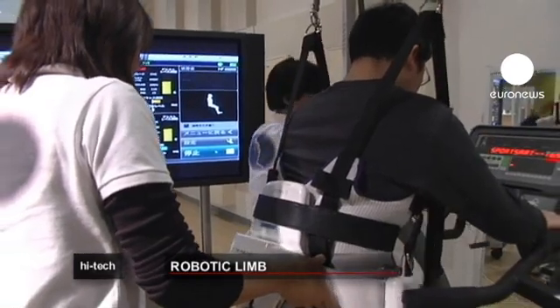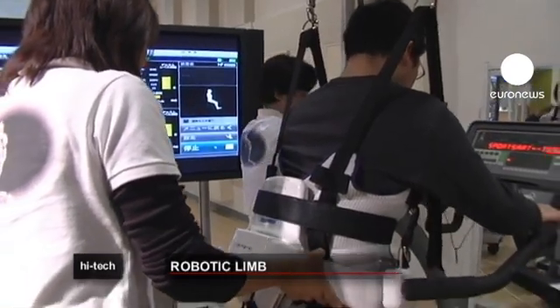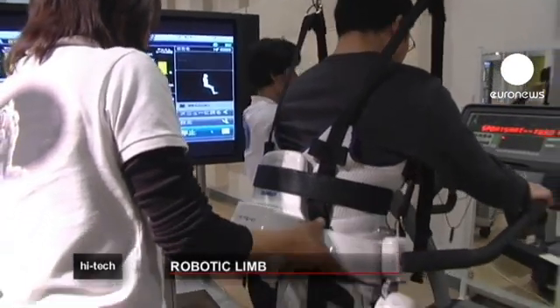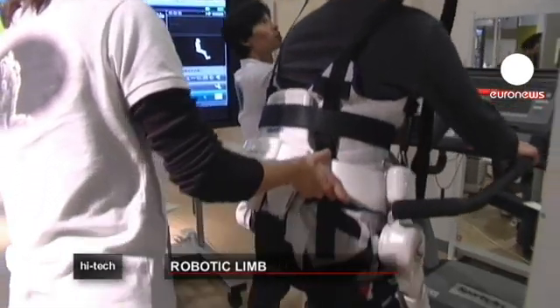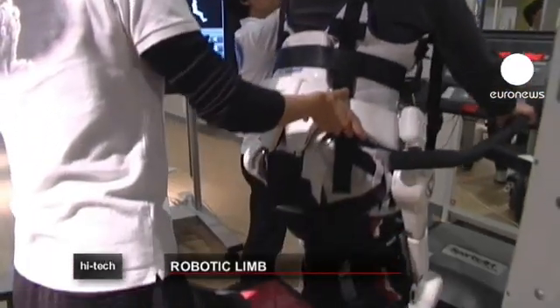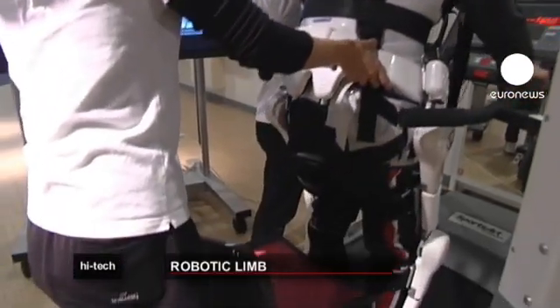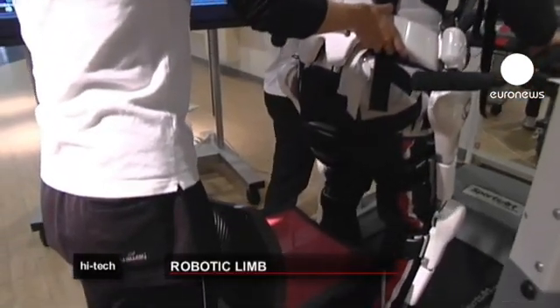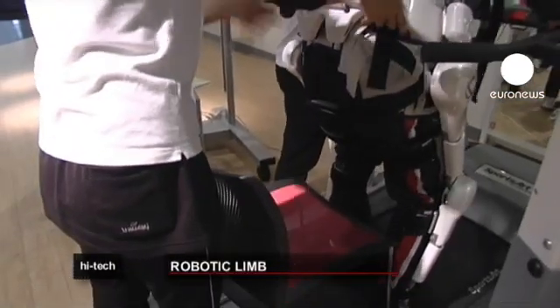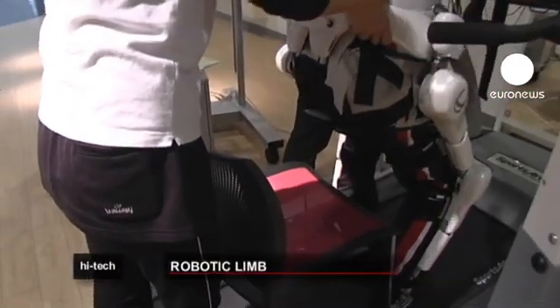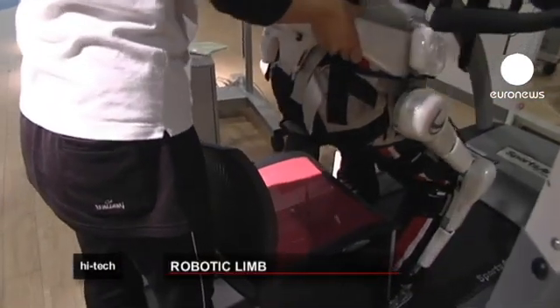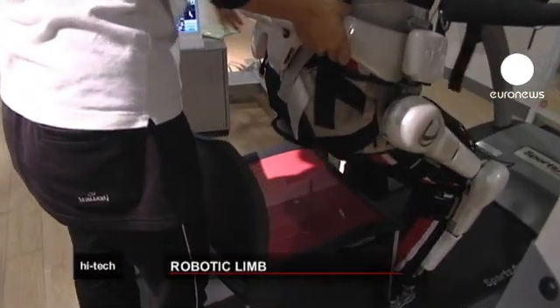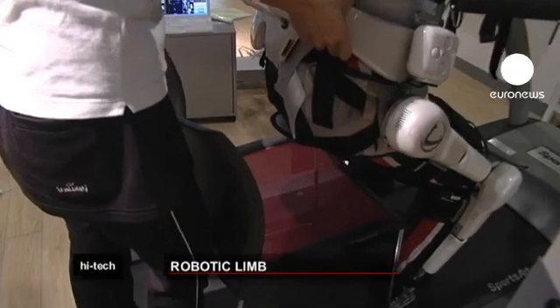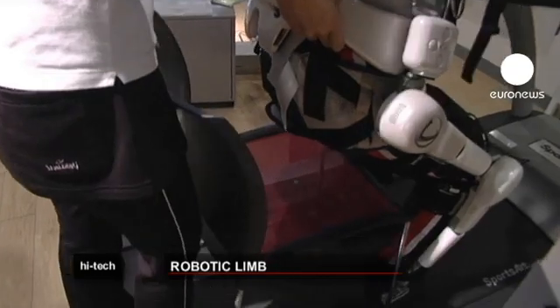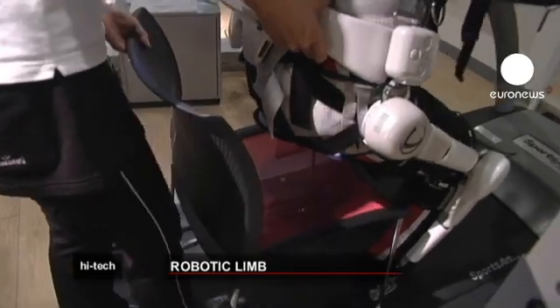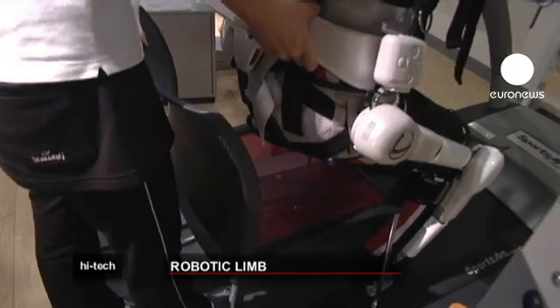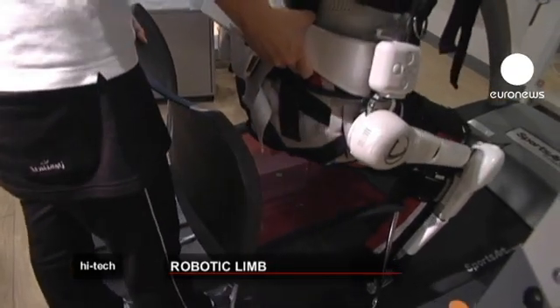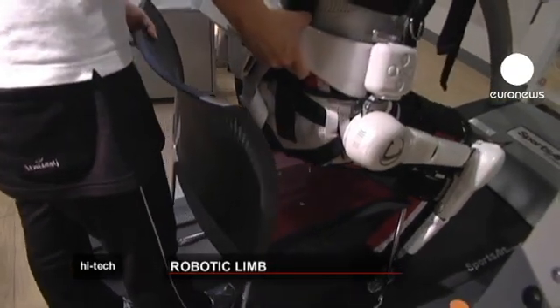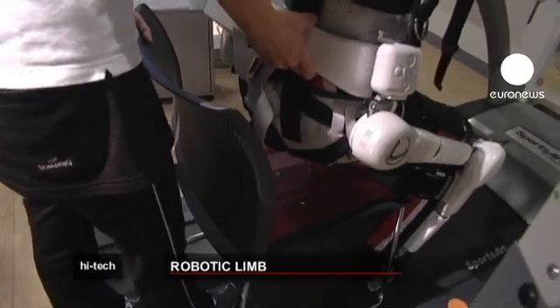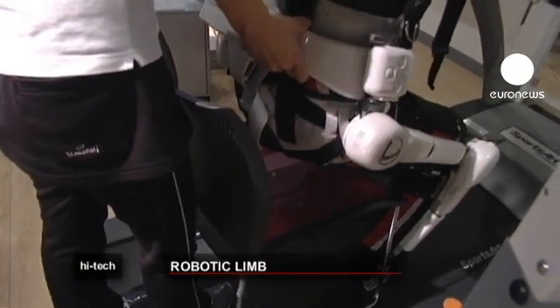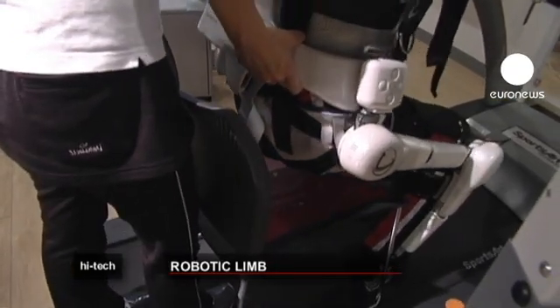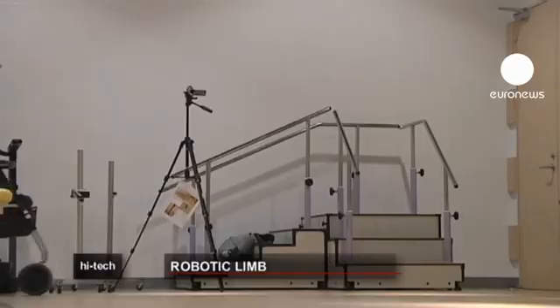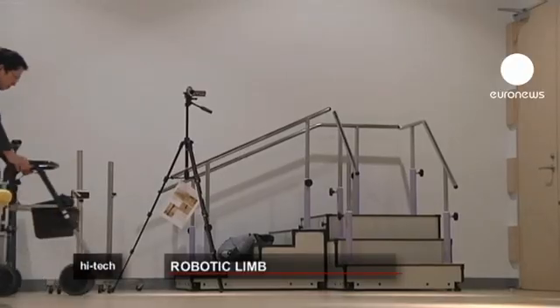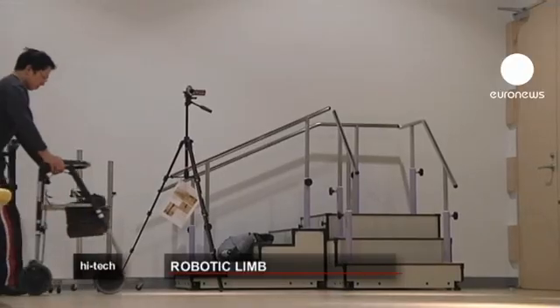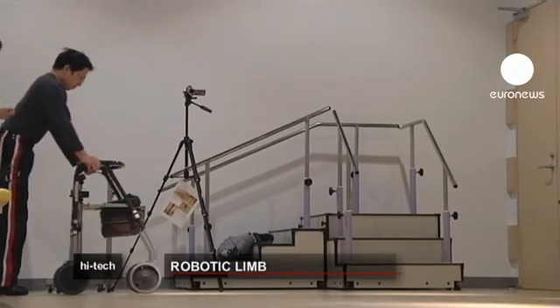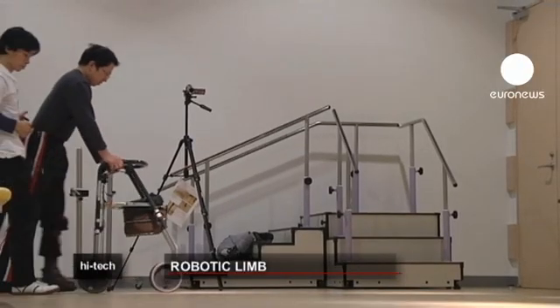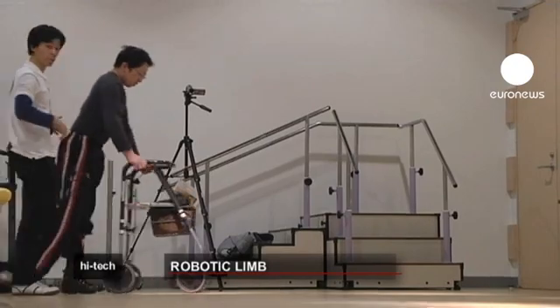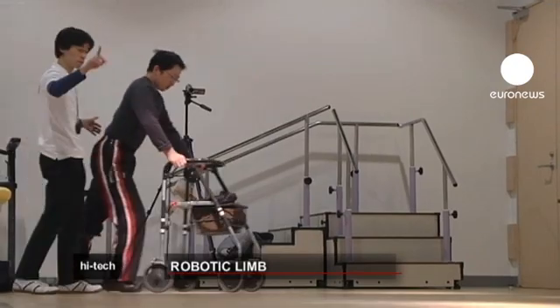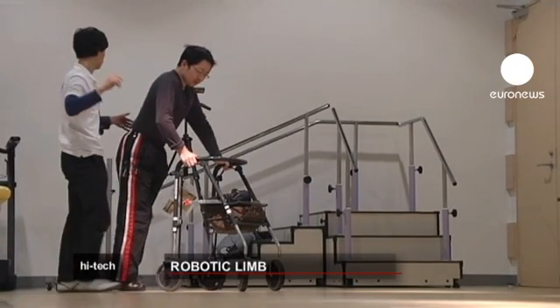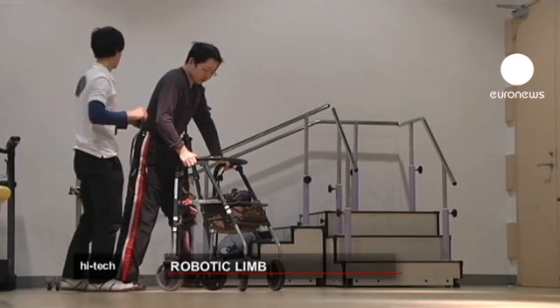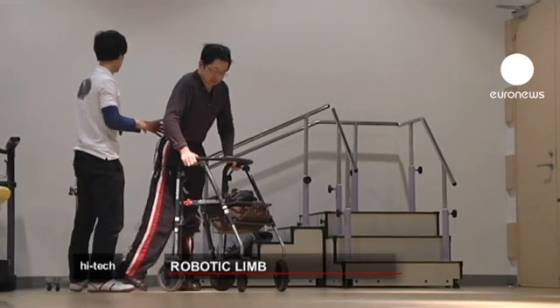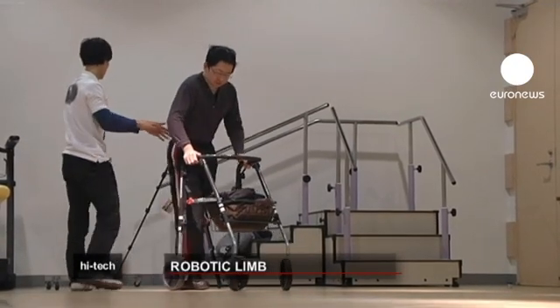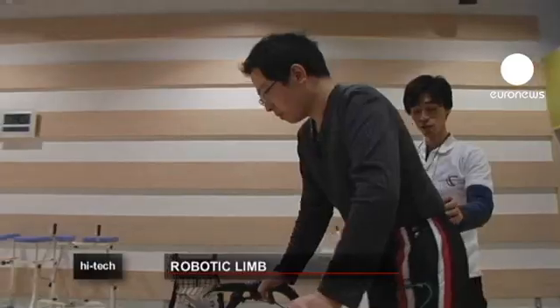That's where HAL's efficiency becomes obvious. By repeatedly reactivating weak or destroyed nervous connections, it has eventually helped Masahuro take his own steps — this time without the help of a robot.